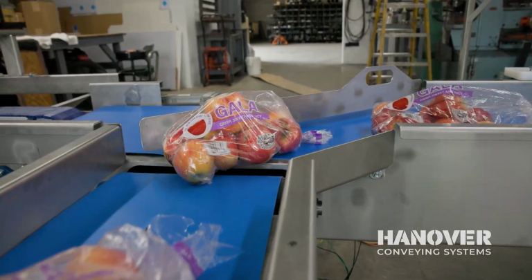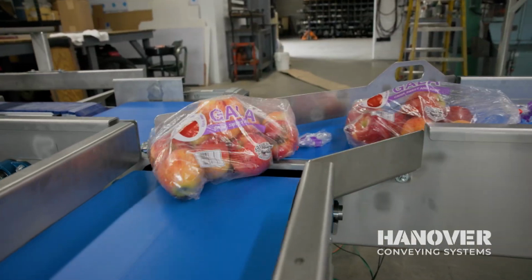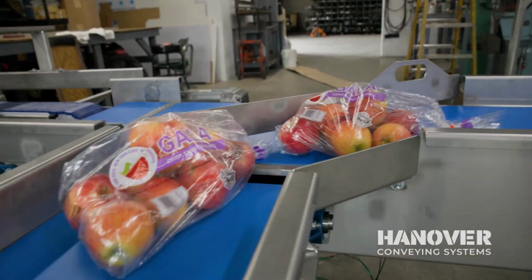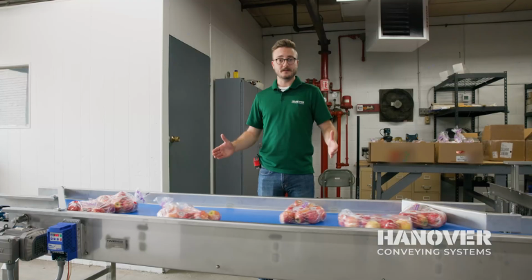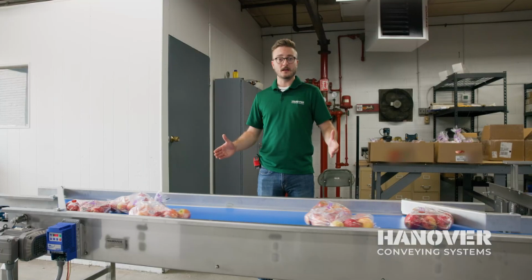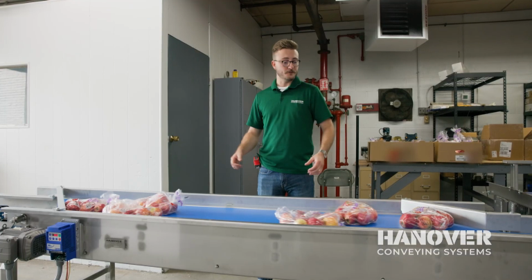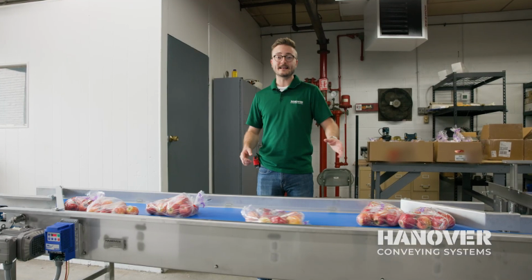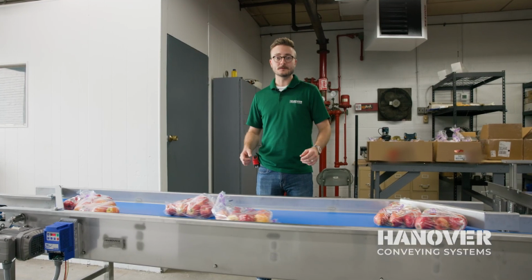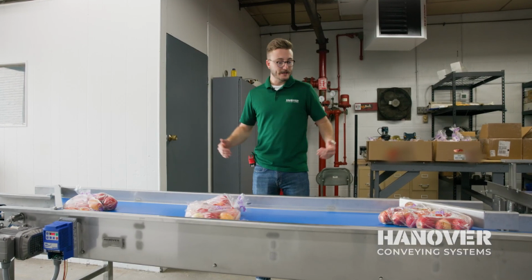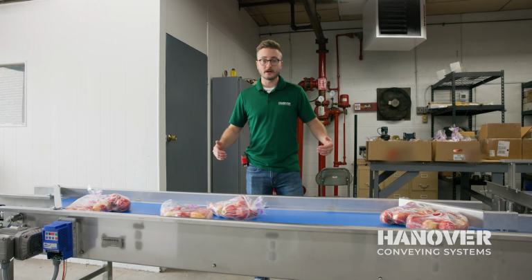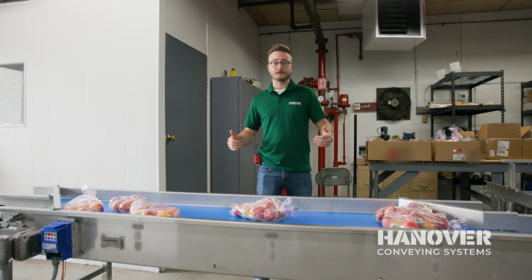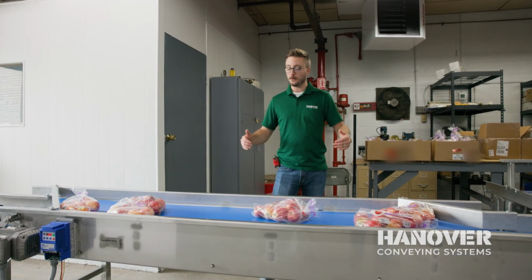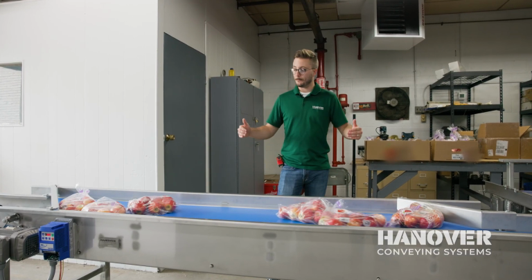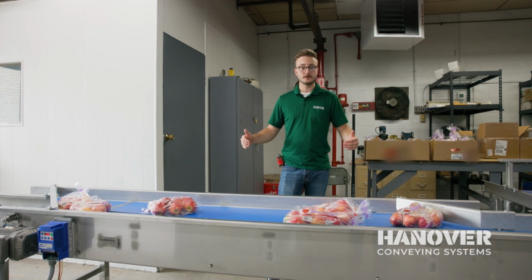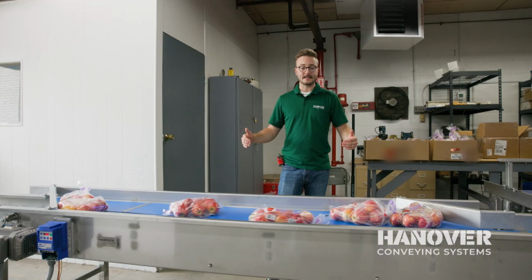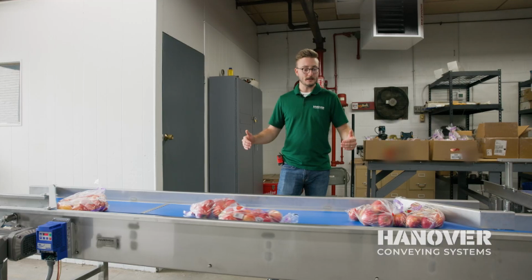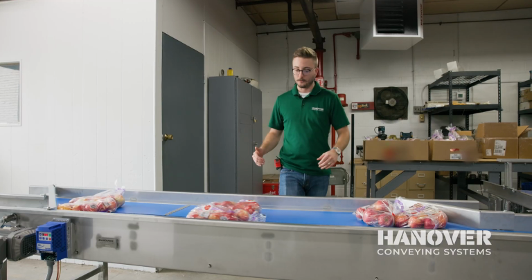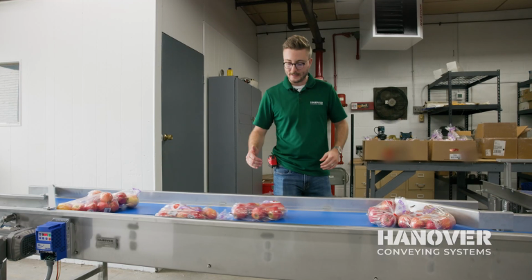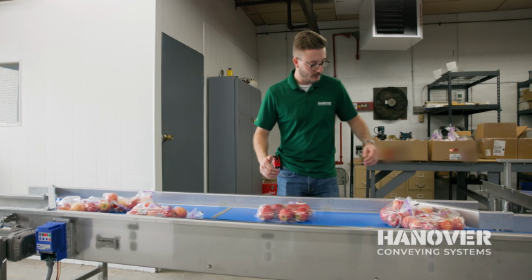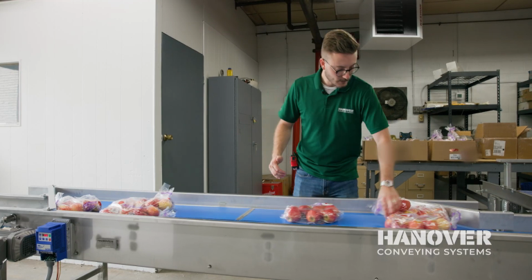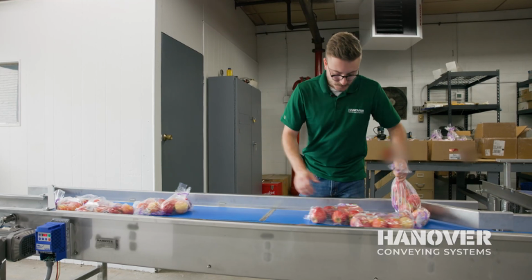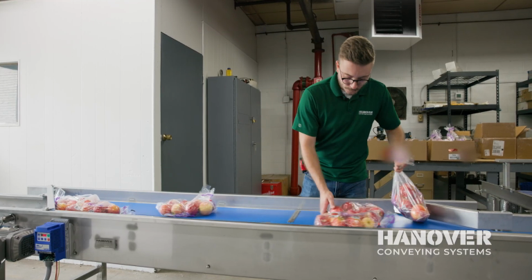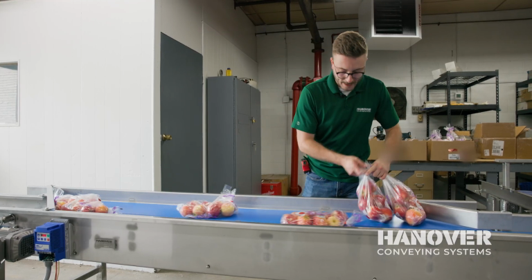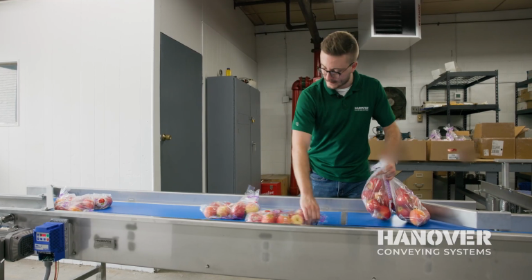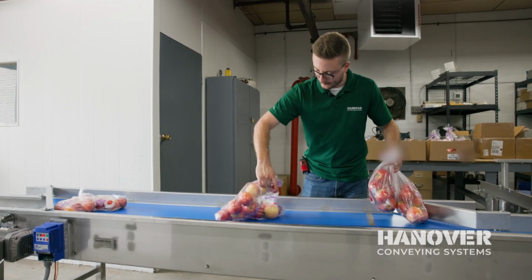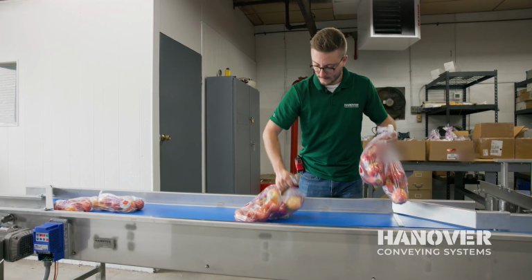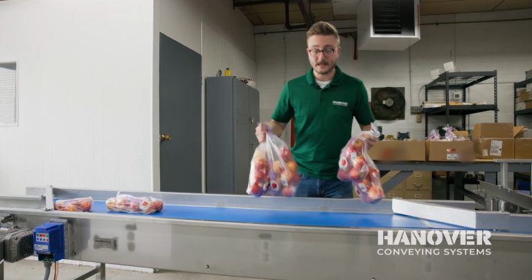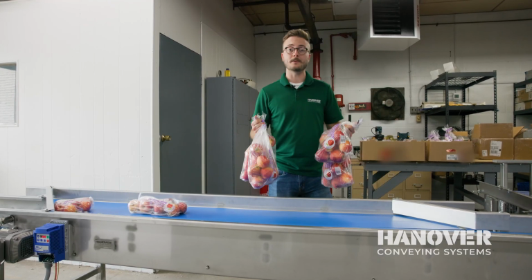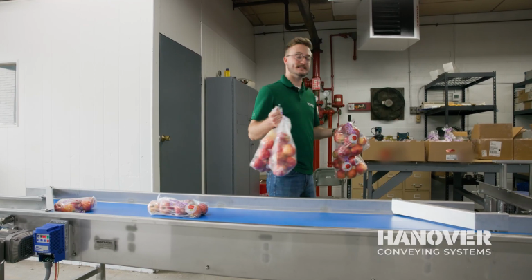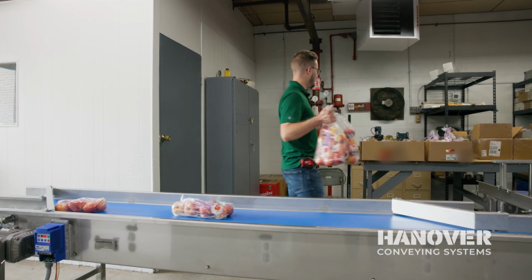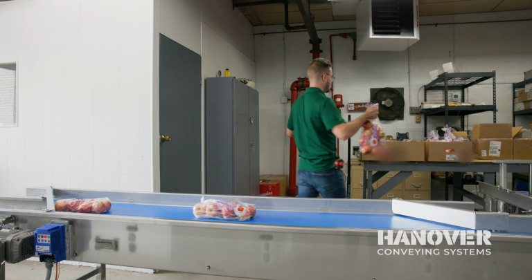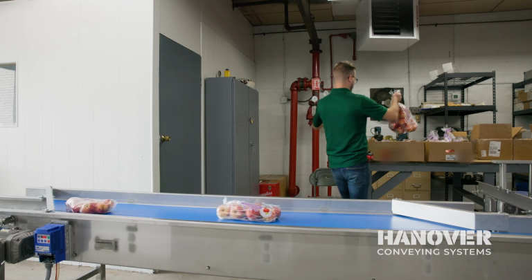This is the final stop in the conveyor line for the bagged apples. Here we're going to have a few boxers standing, and they will be taking two to four bags at a time, picking them up and placing them in the boxes manually.